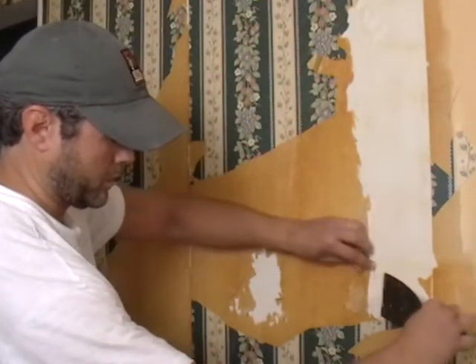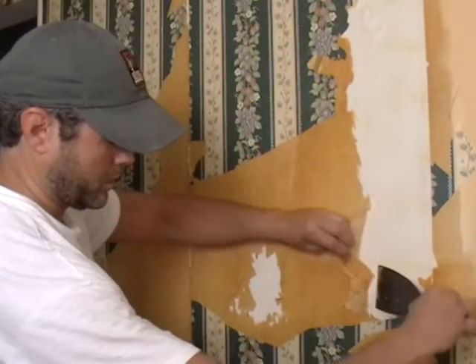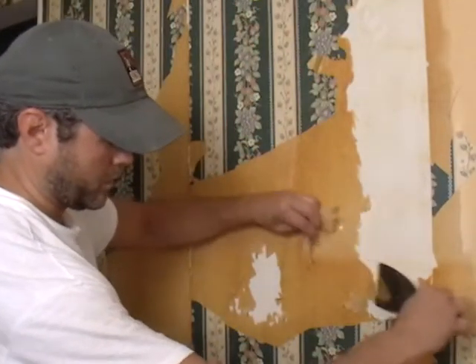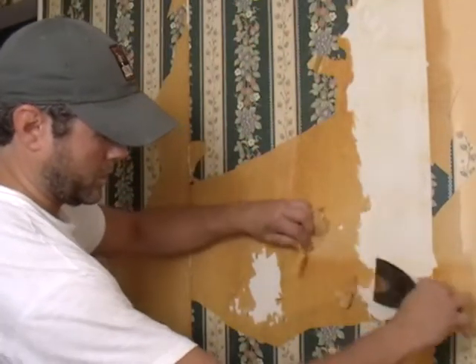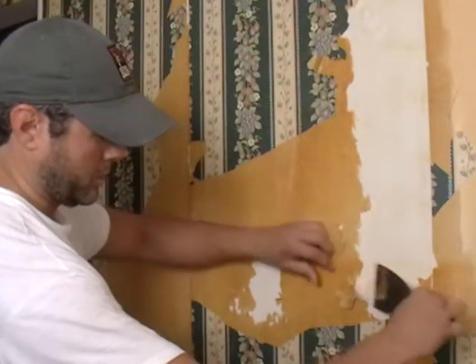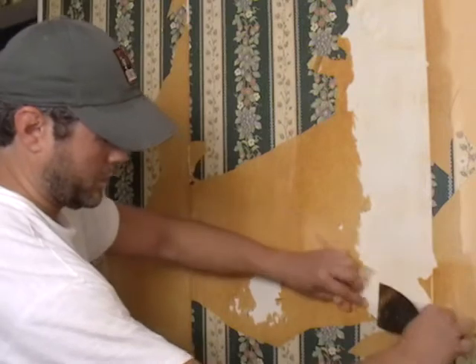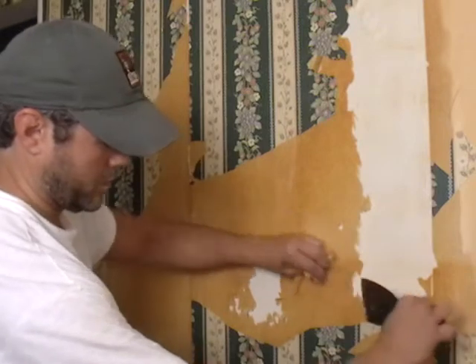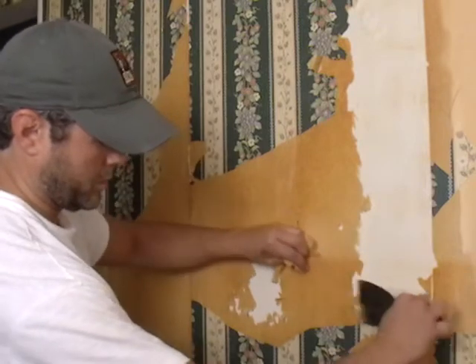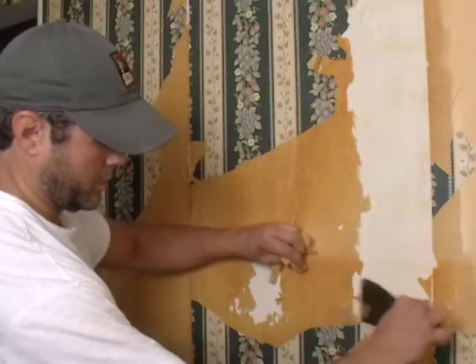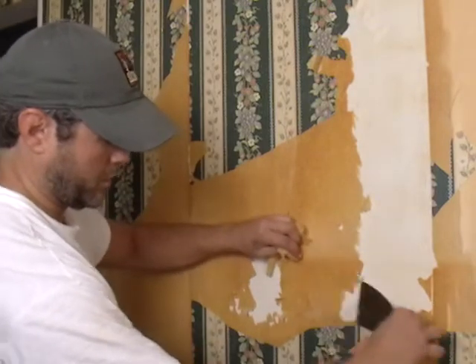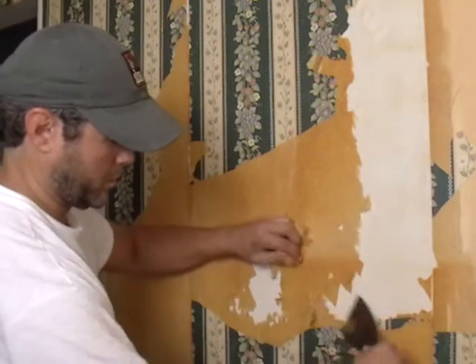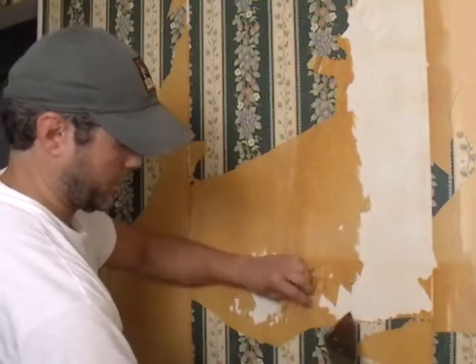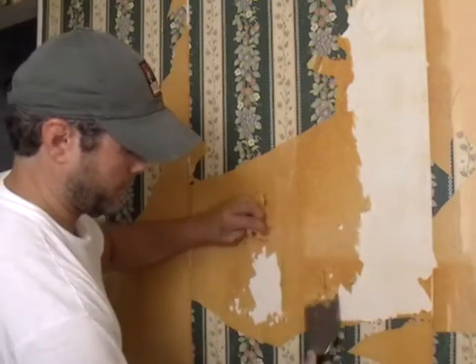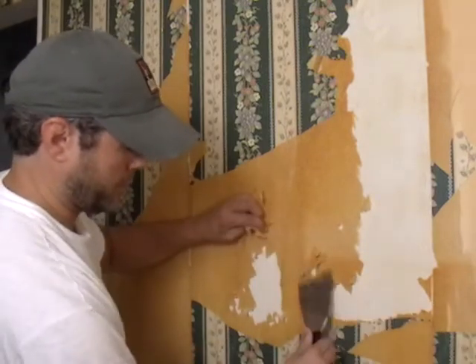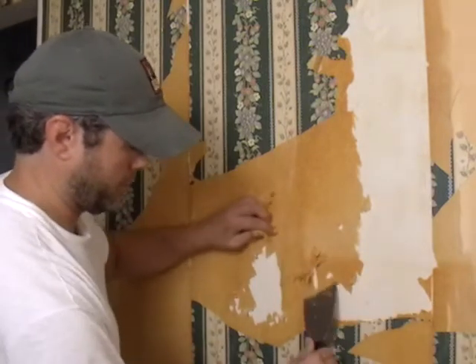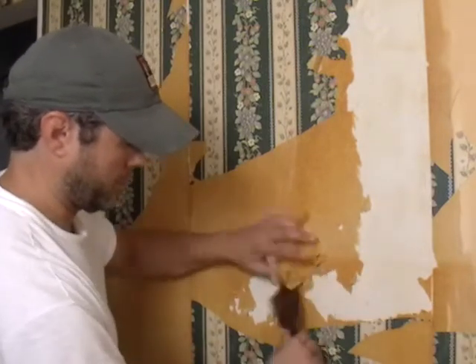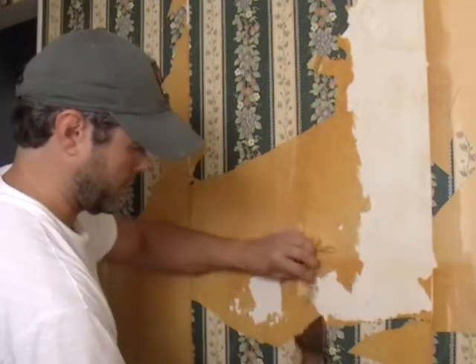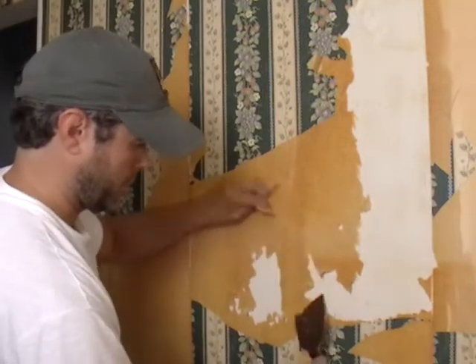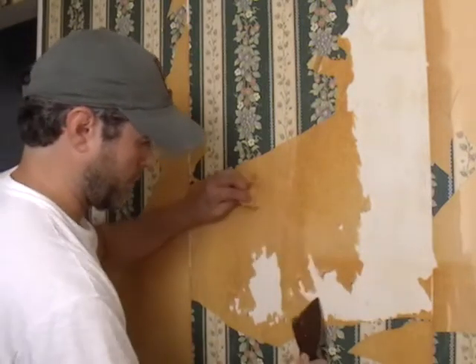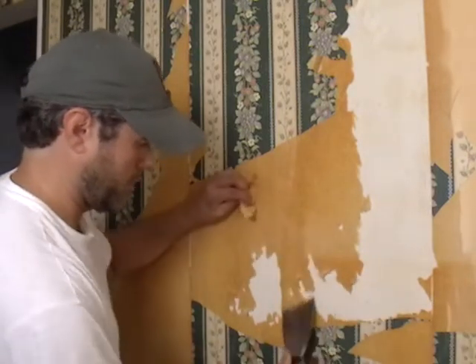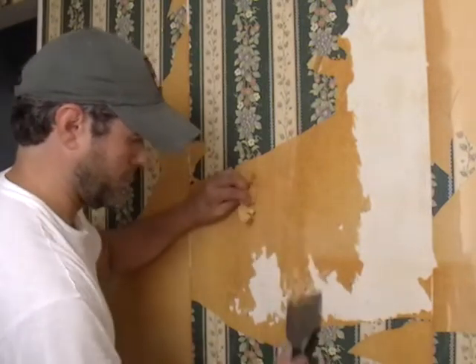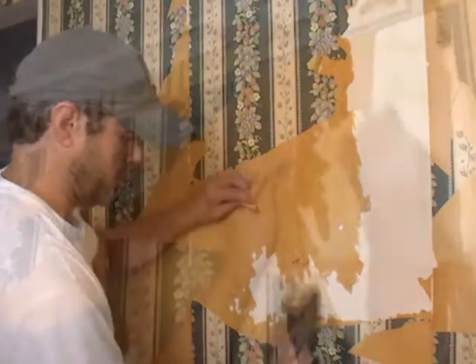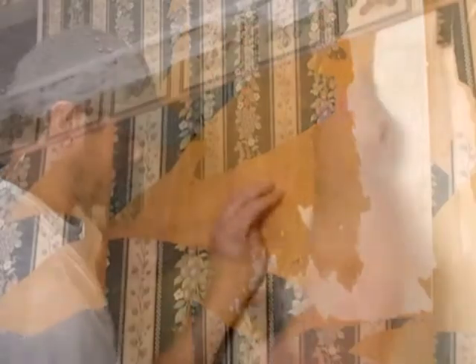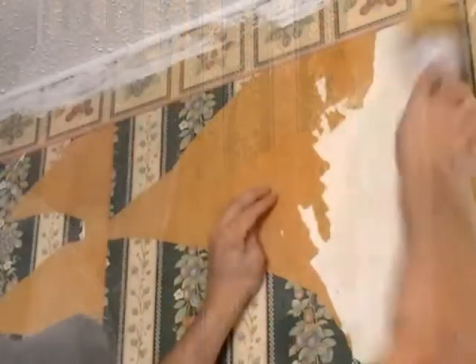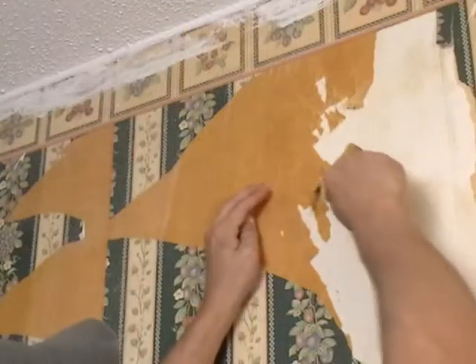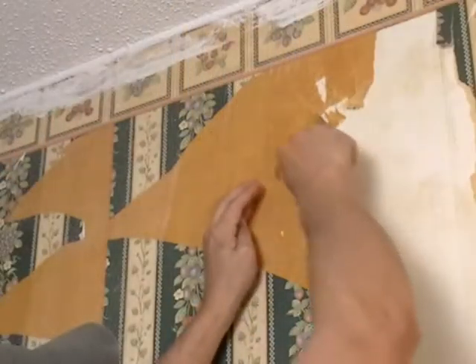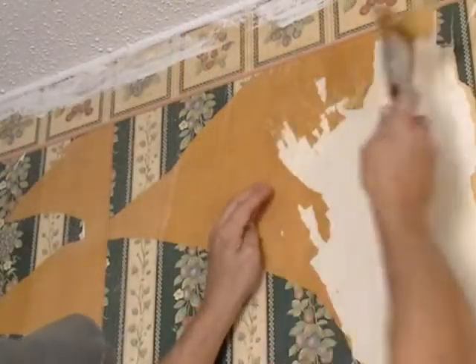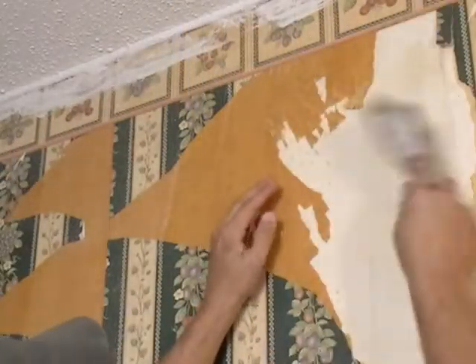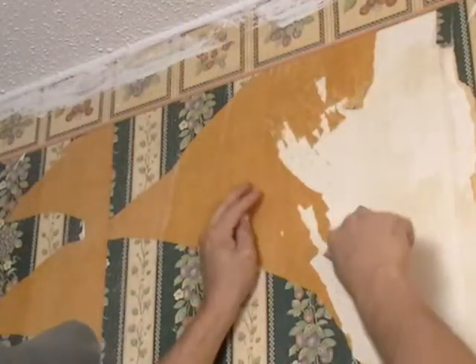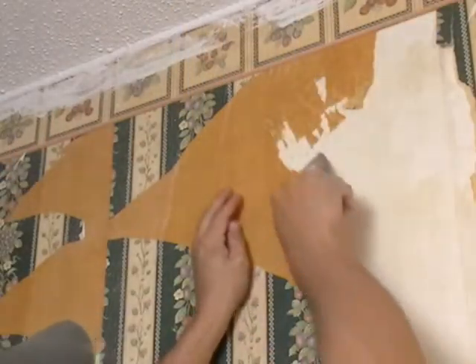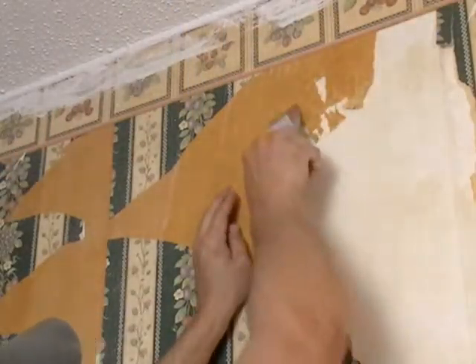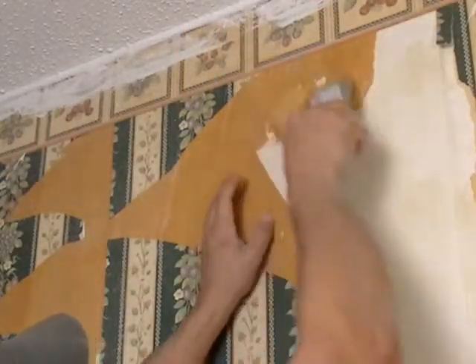After about 10 minutes, peel away the loosened paper. For stubborn areas, use a 3-inch scraper at a shallow angle to scrape the paper without nicking the wall.